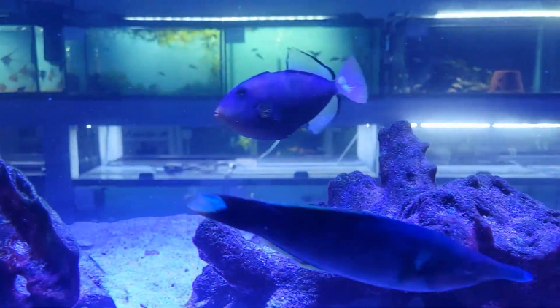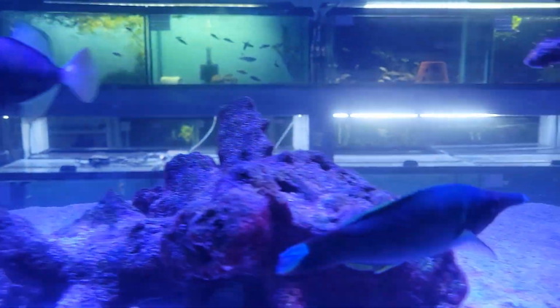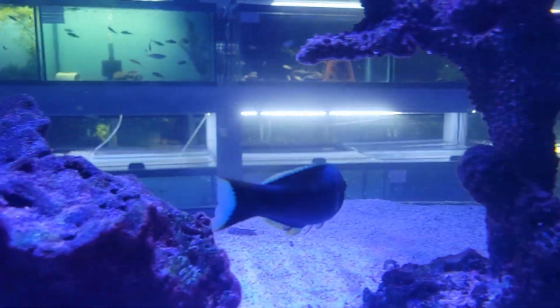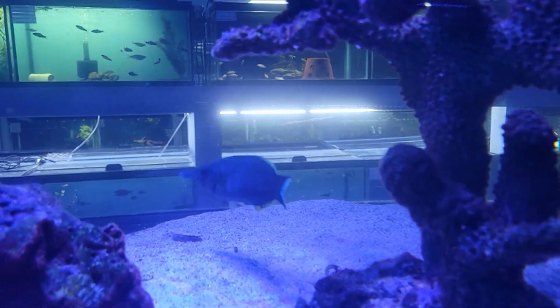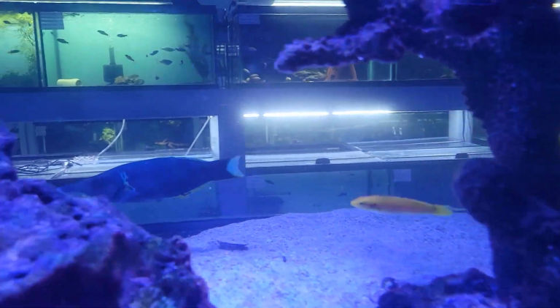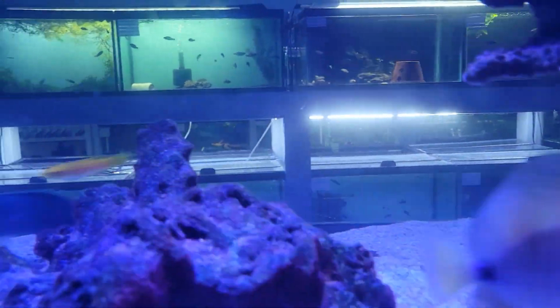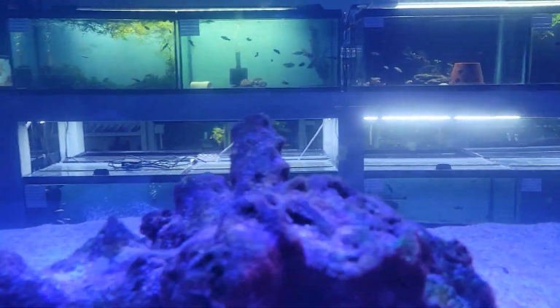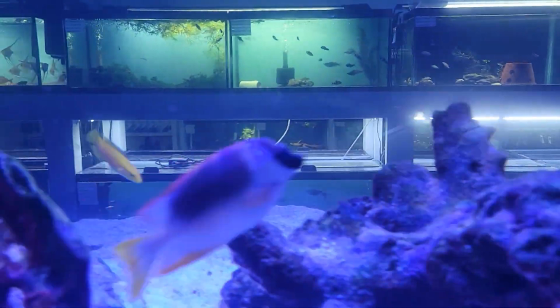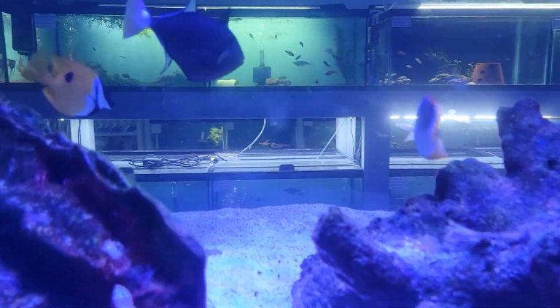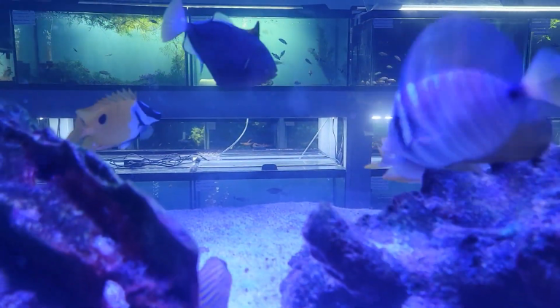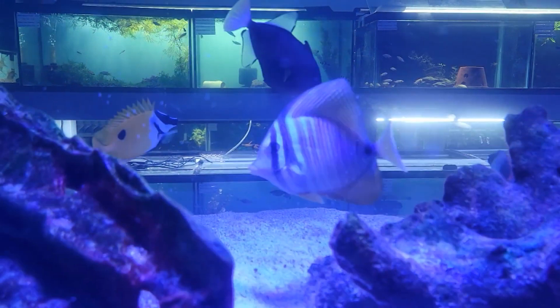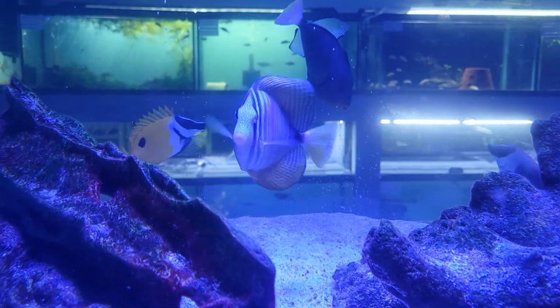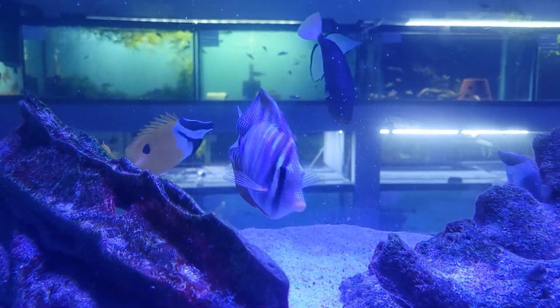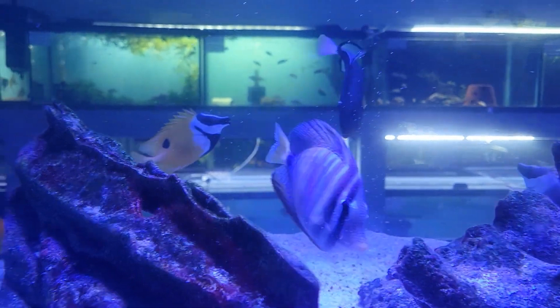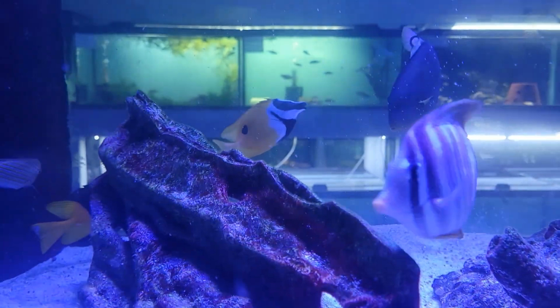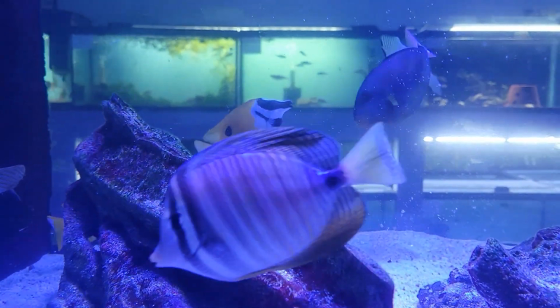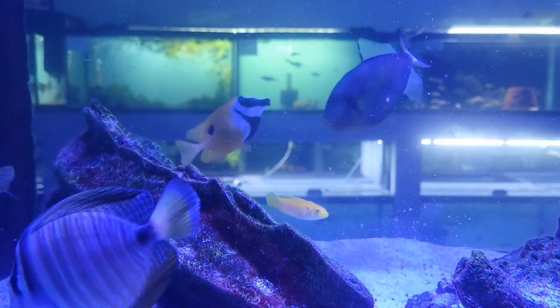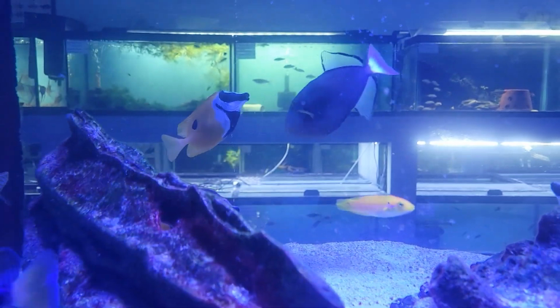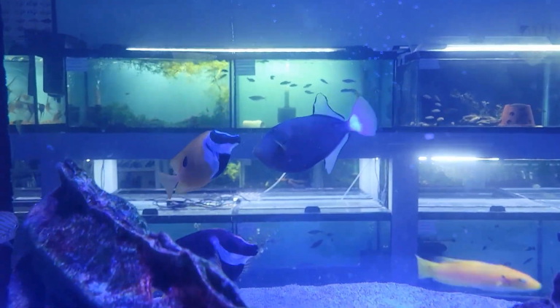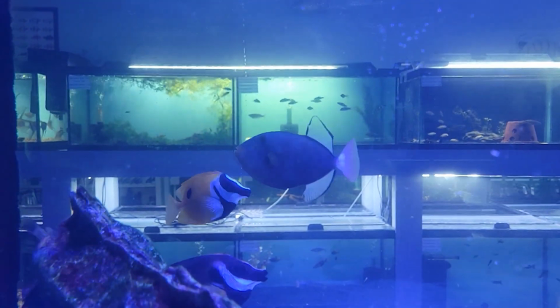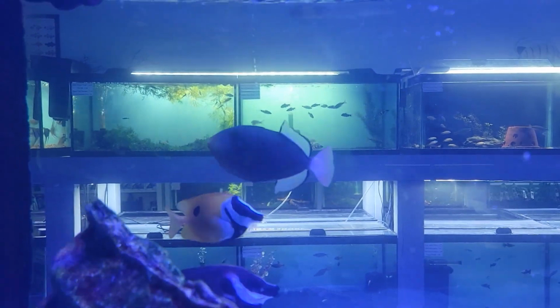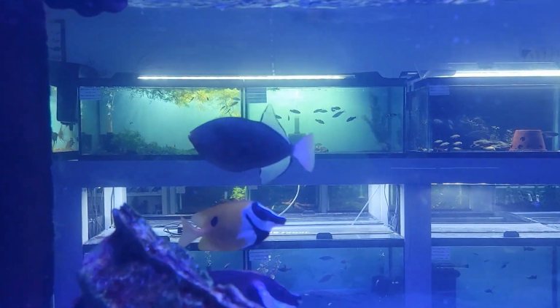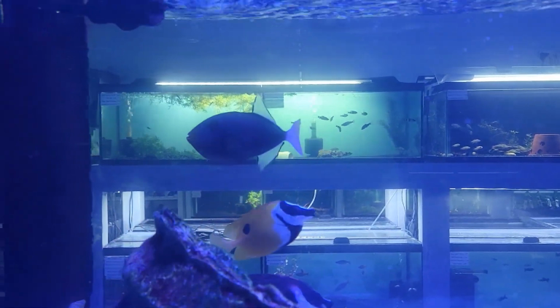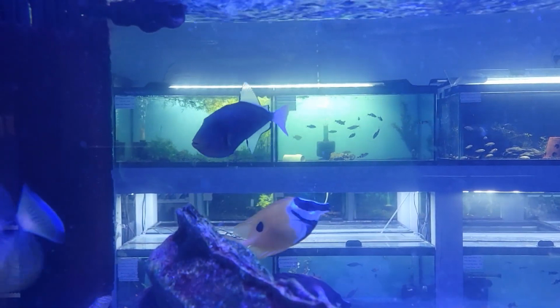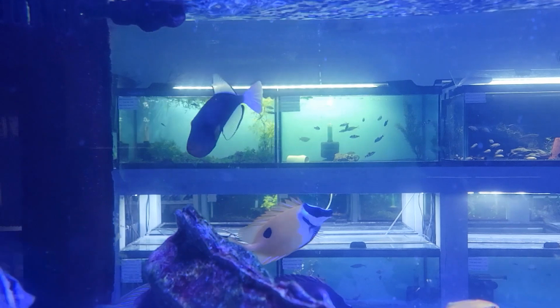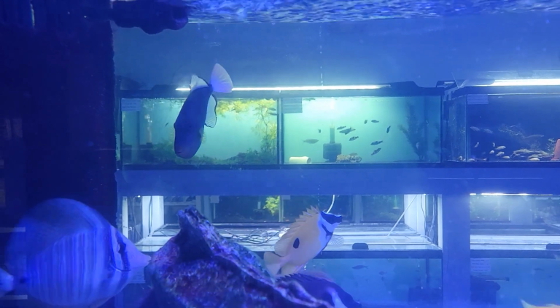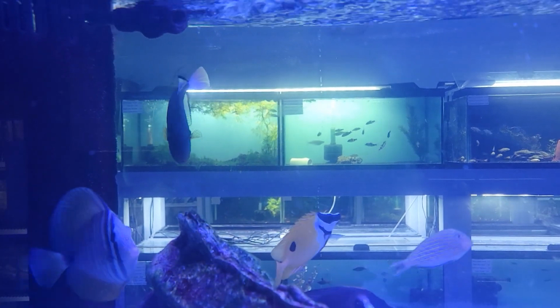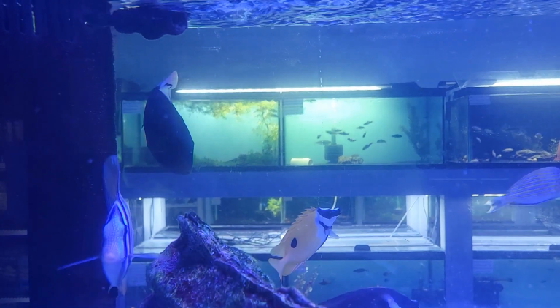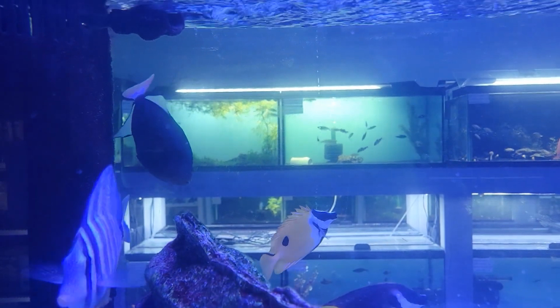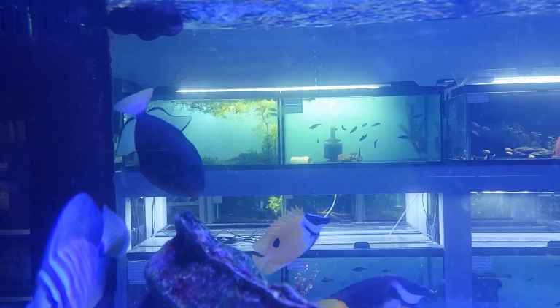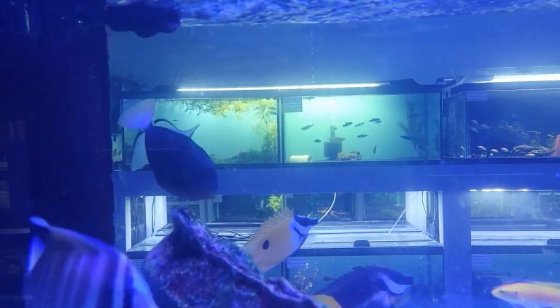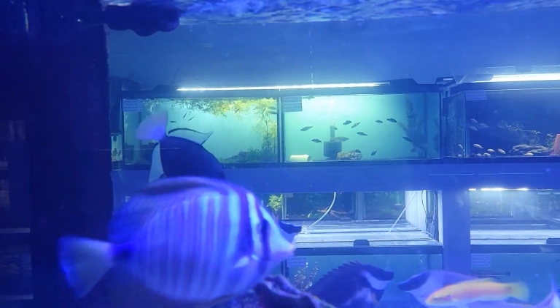And a gorgeous male green bird wrasse. Back there you see the little two spot candy hogfish — a nice adorable small species of wrasse. And a gorgeous pink tail triggerfish, one of the few reef safe species. Very peaceful, fun to have around.